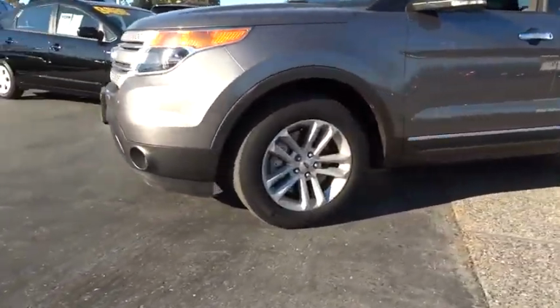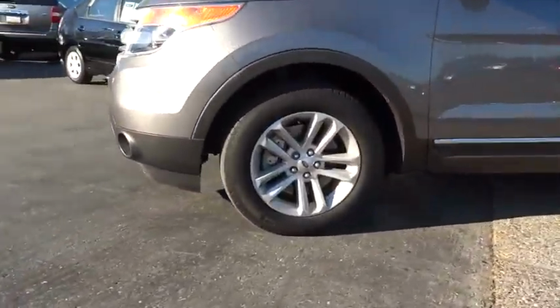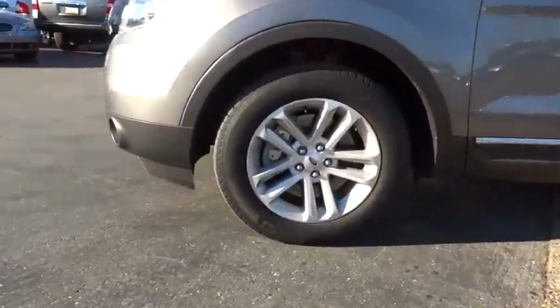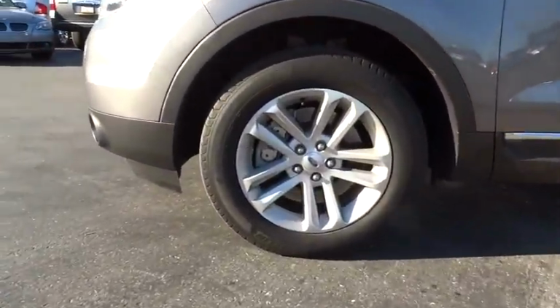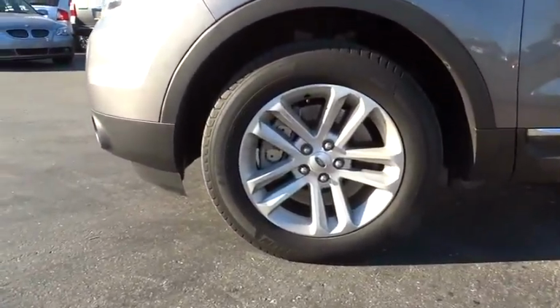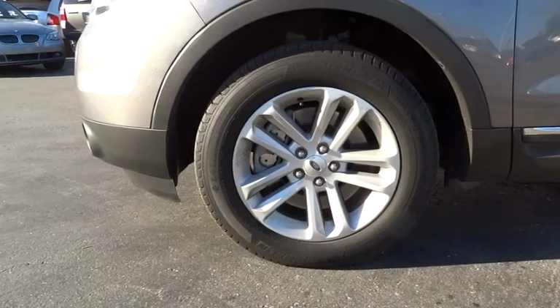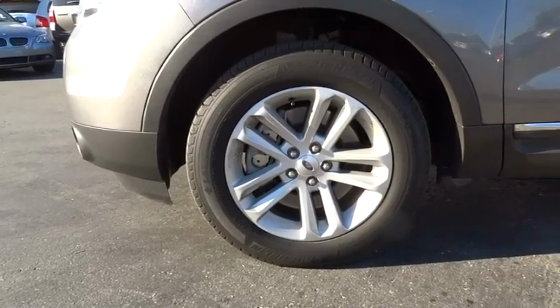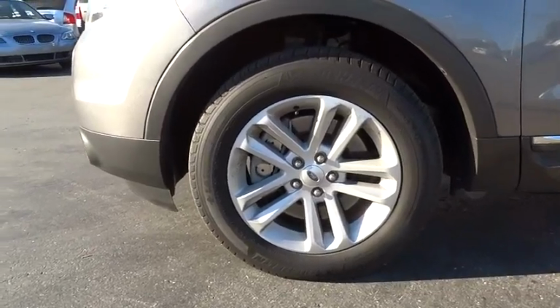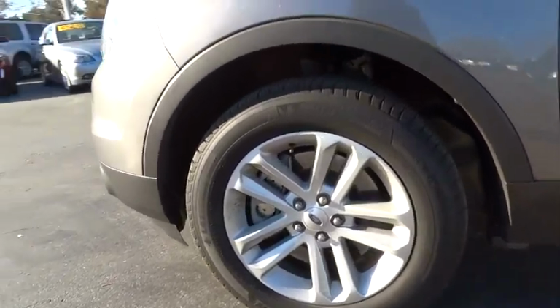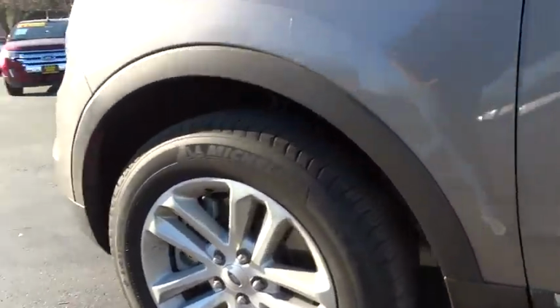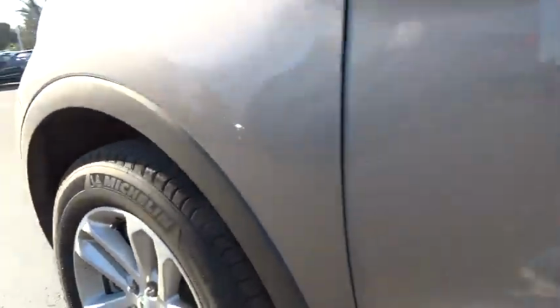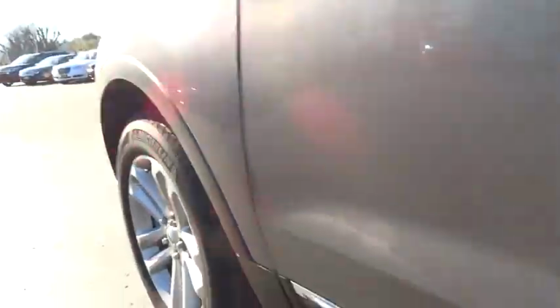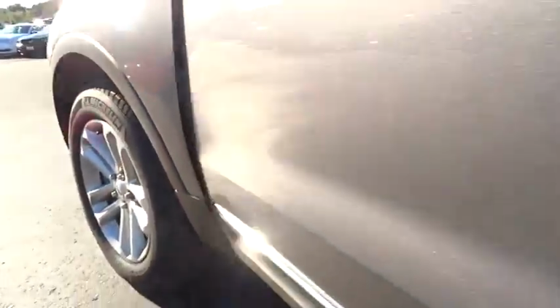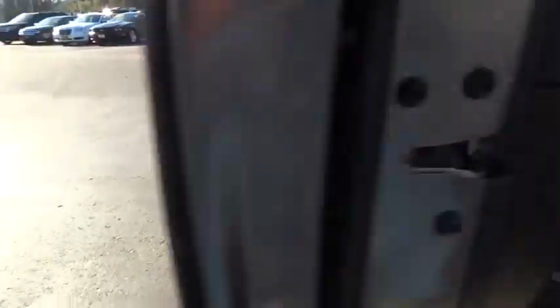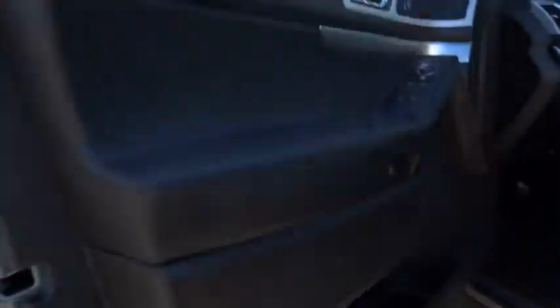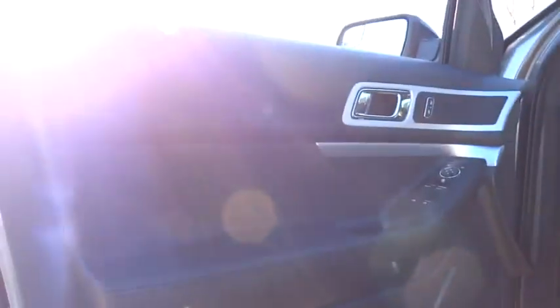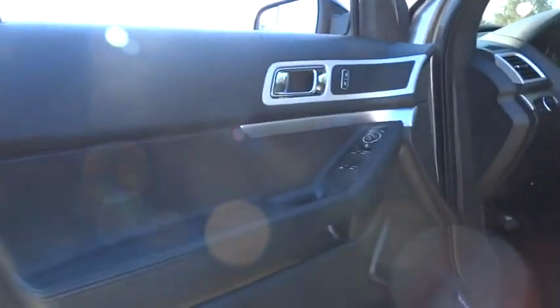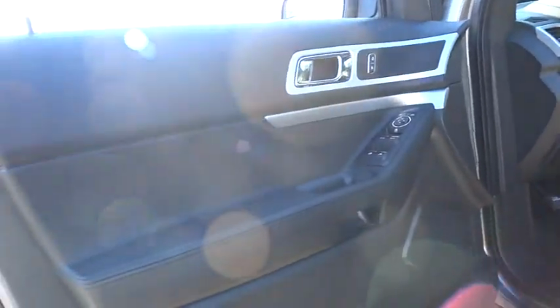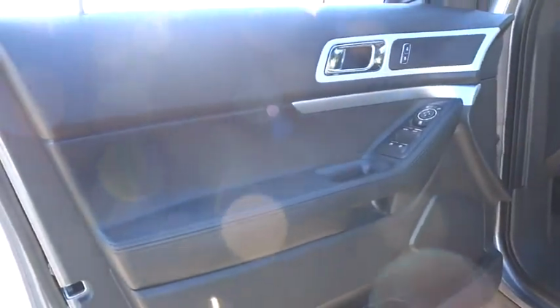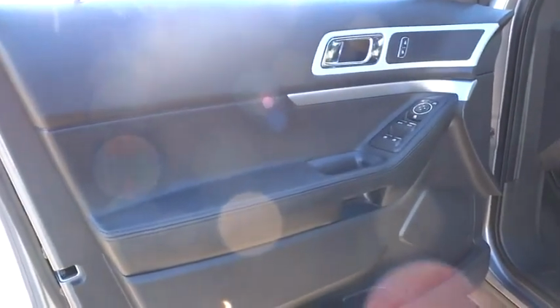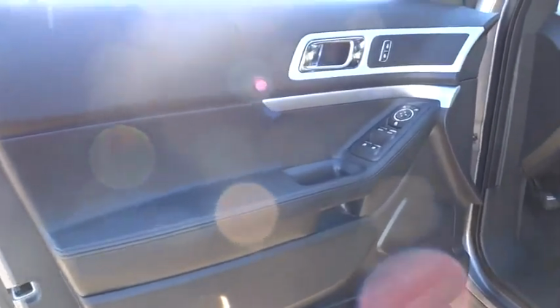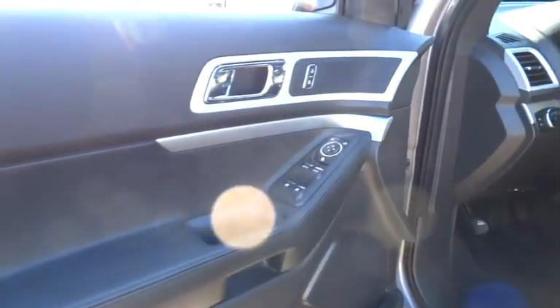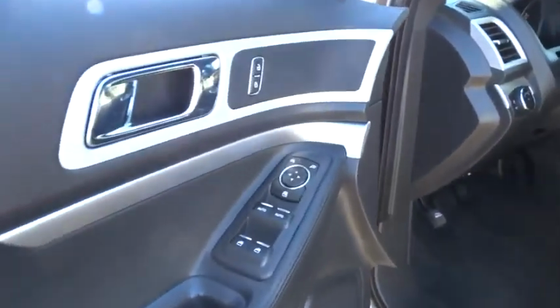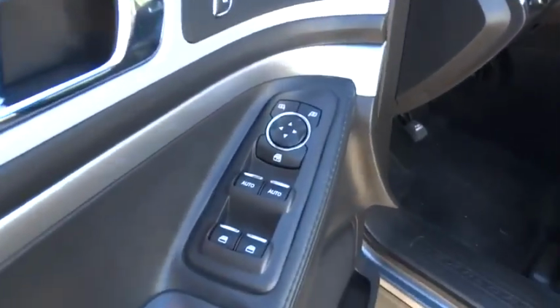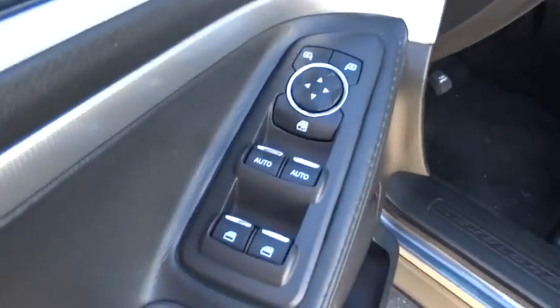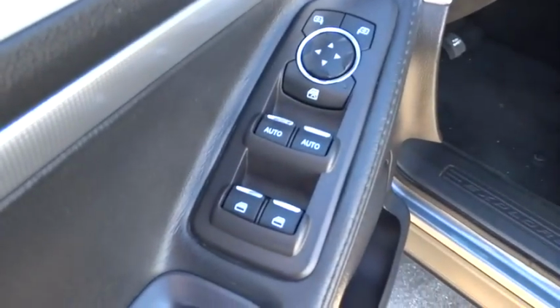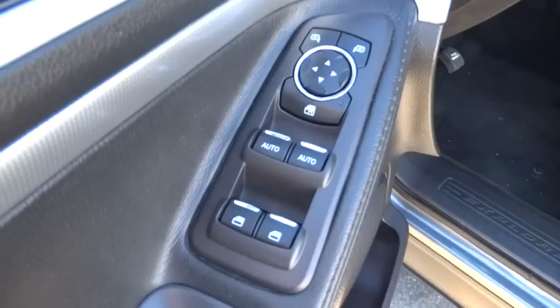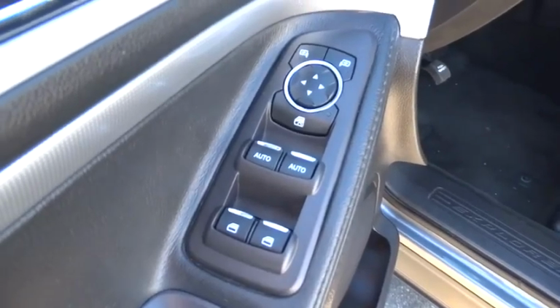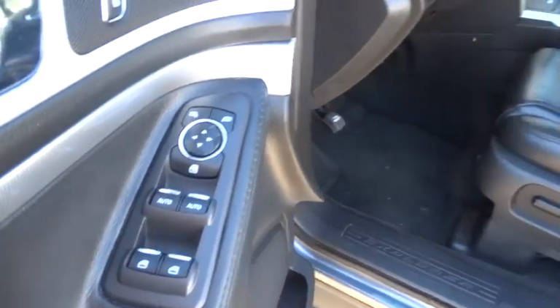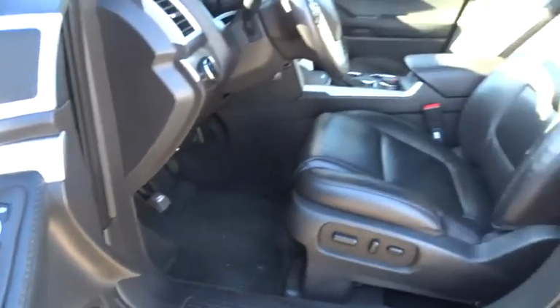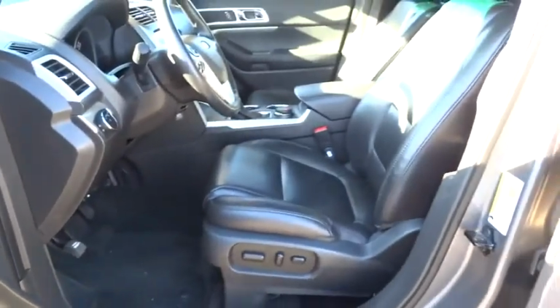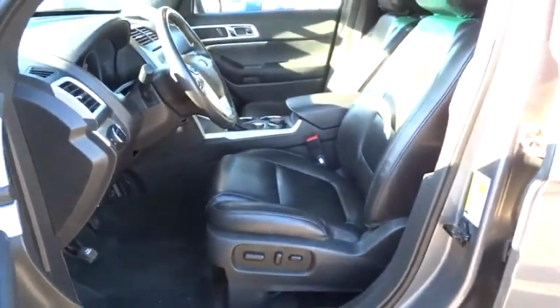Driver airbag, keyless entry, cruise control, four-wheel drive, aluminum wheels, floor mats, four-wheel disc brakes, rear defrost, AM-FM stereo radio, passenger airbag, CD player, and power windows.